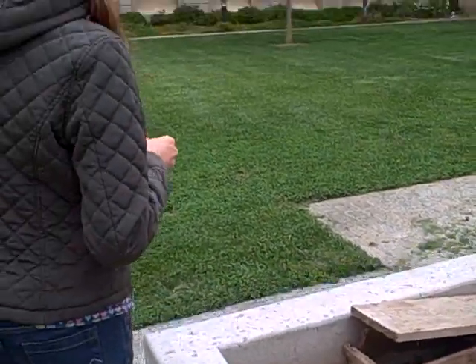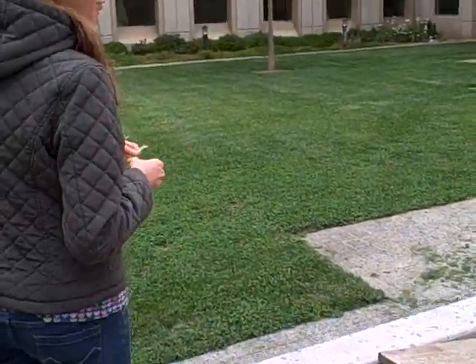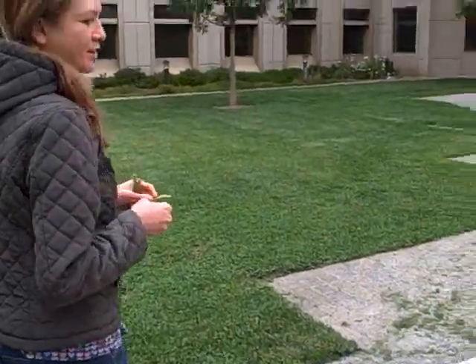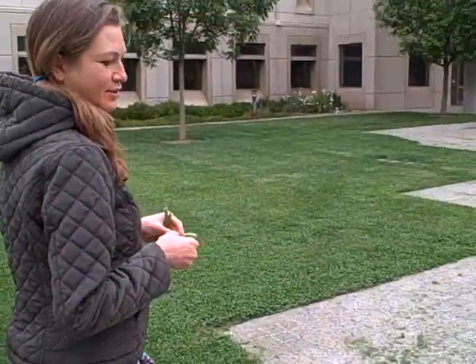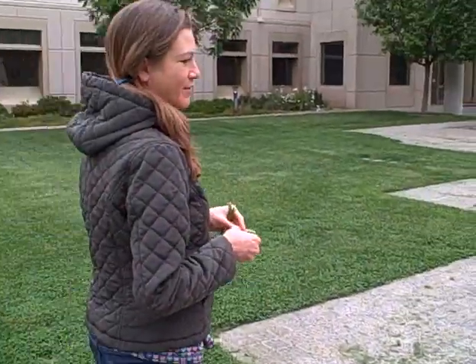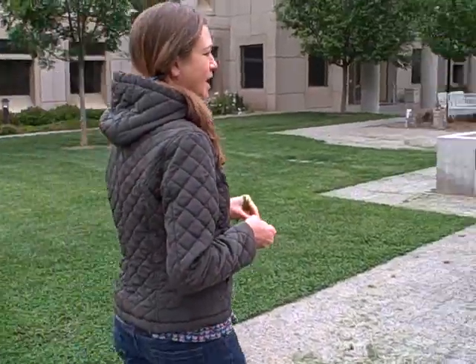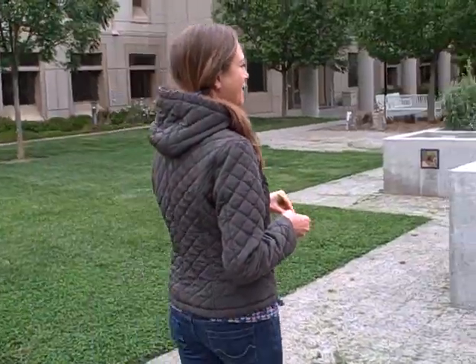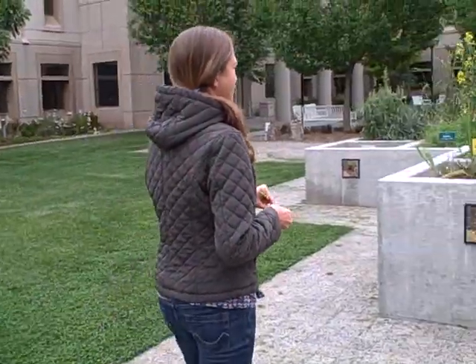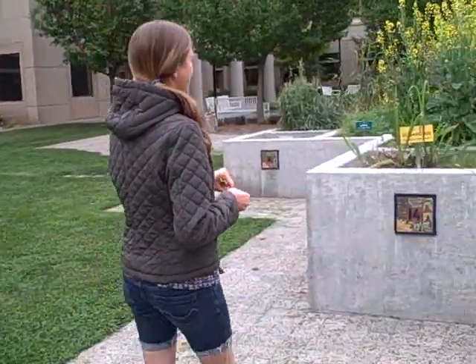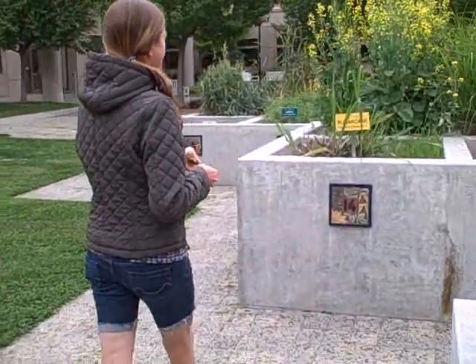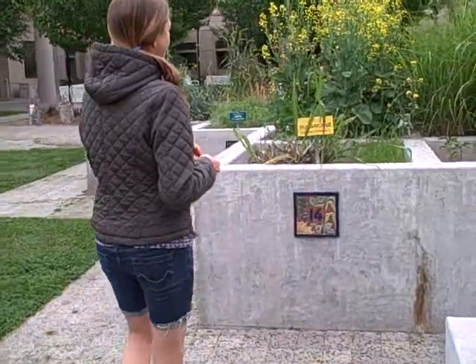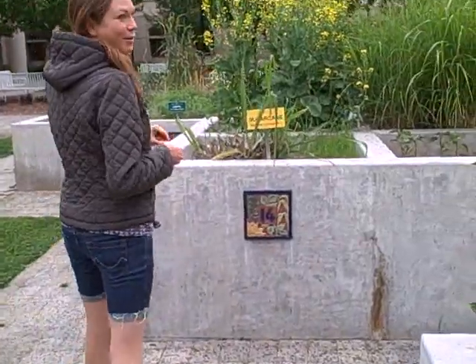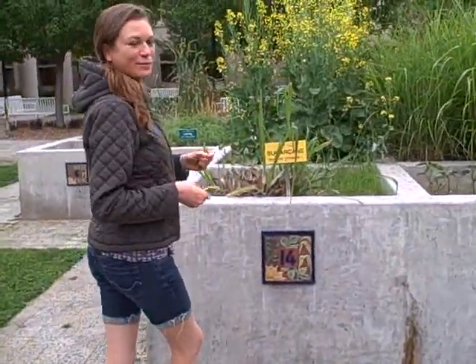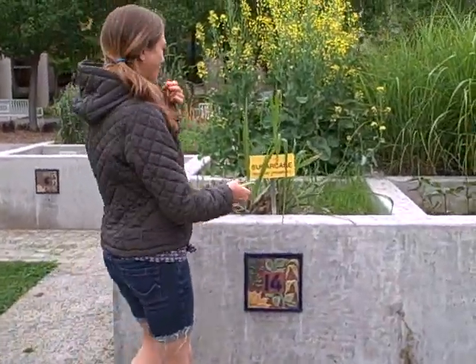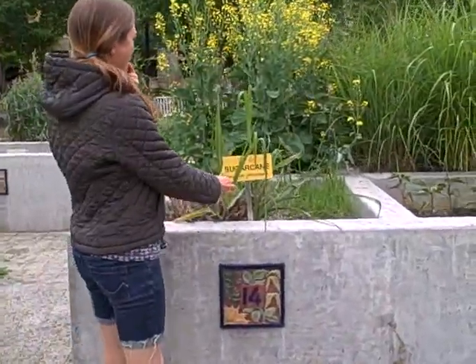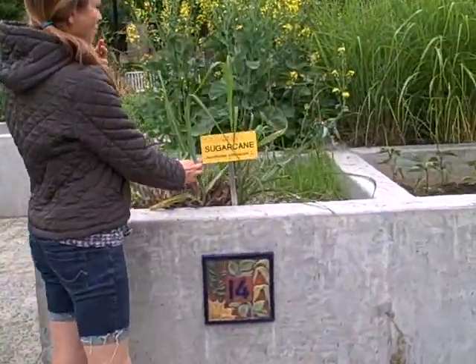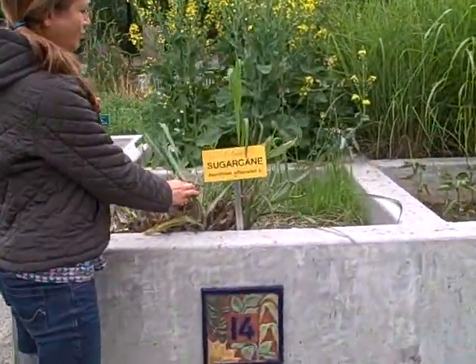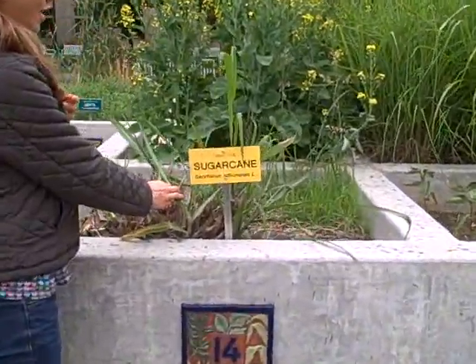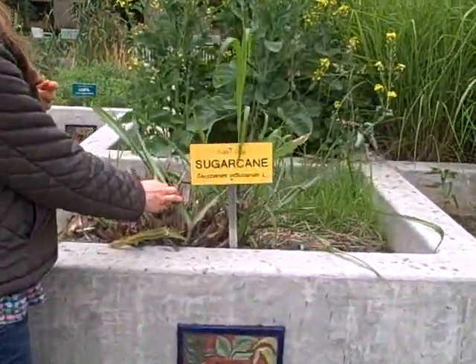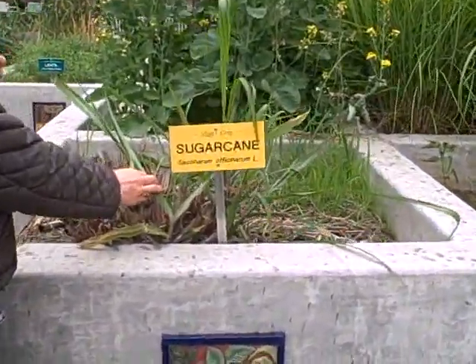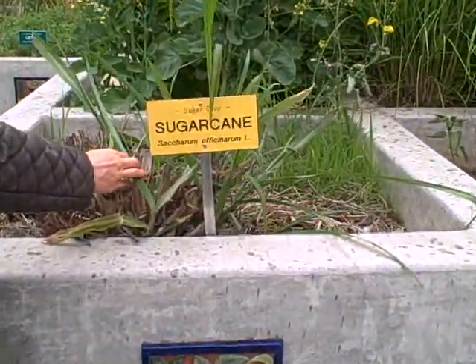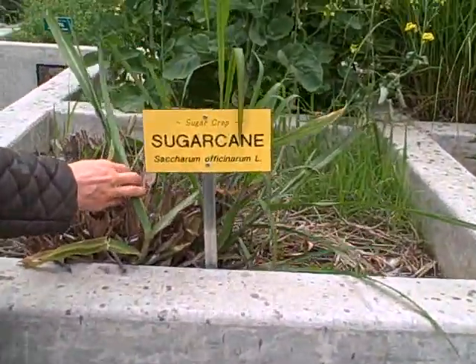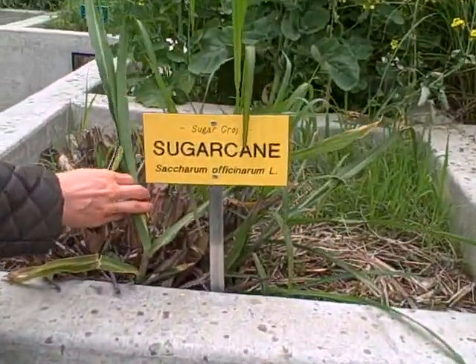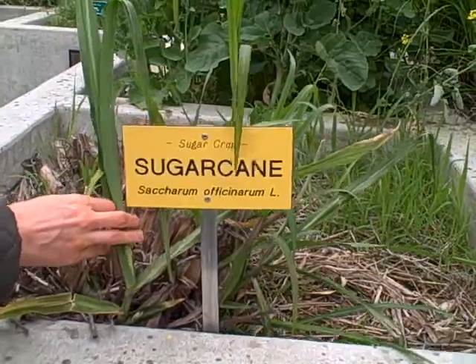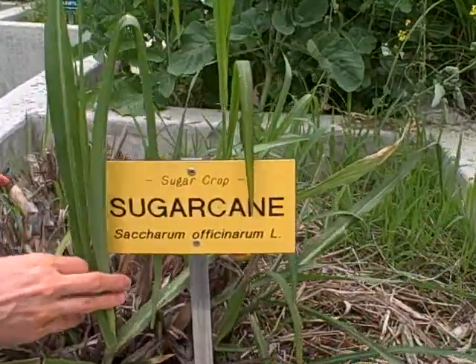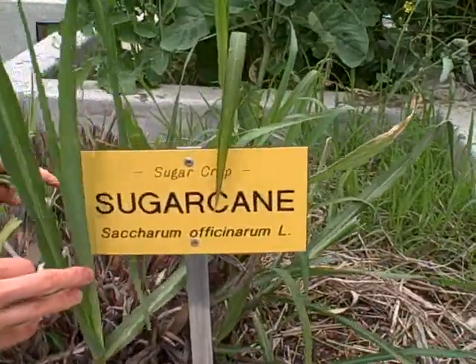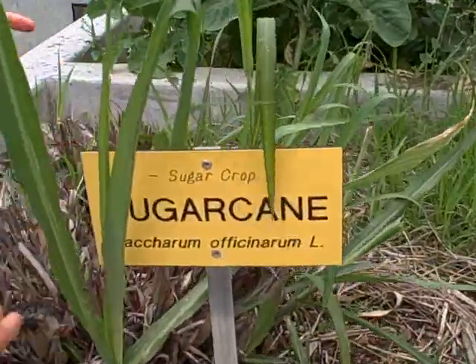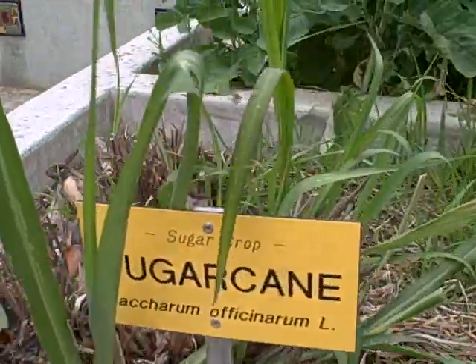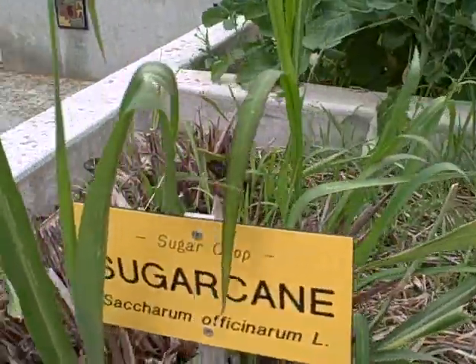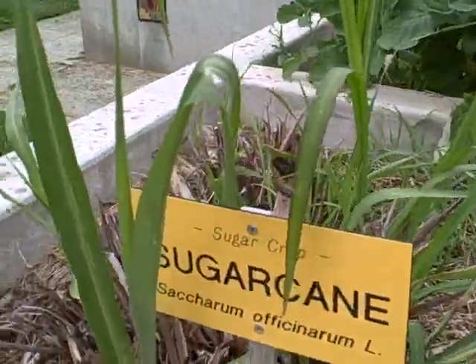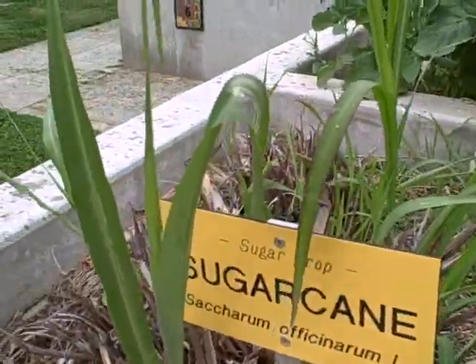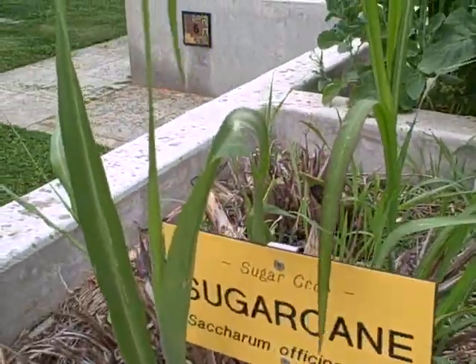Anyway, we're still at UC Davis and they have lots of different plants. Like, I know you love sugarcane and they have growing sugarcane here in California, and then they harvested and make sugar and stuff.